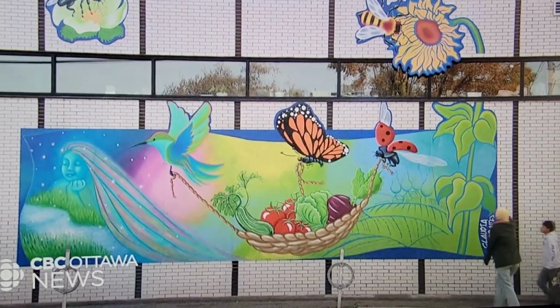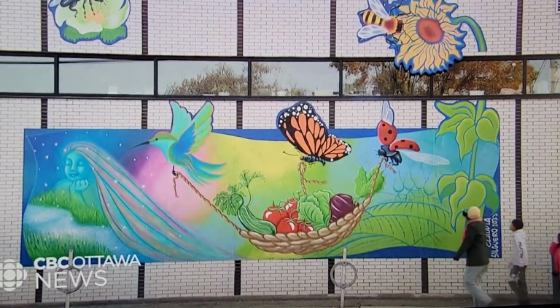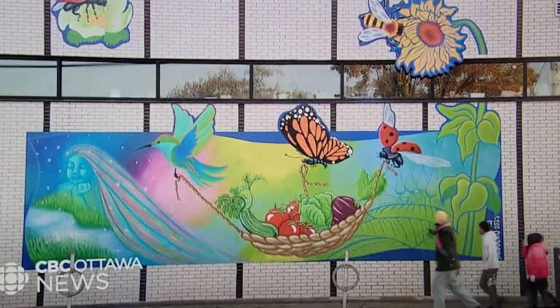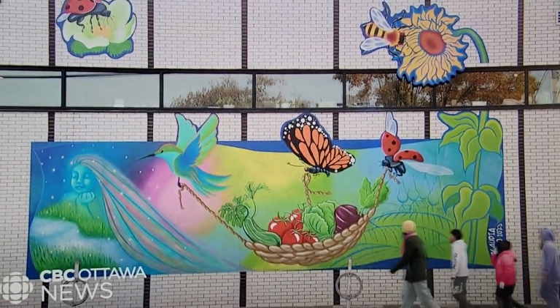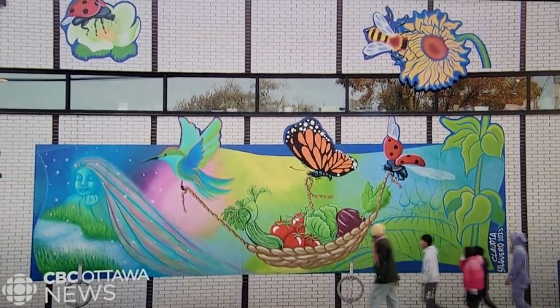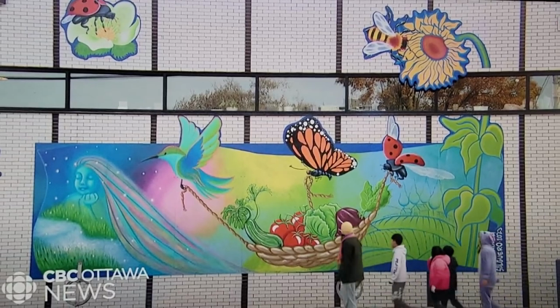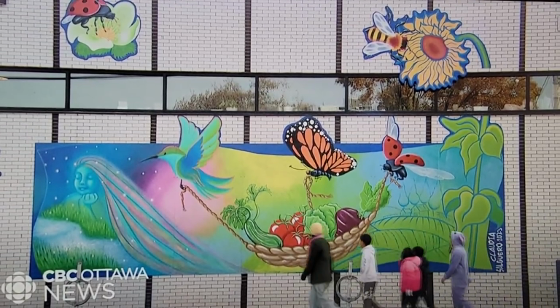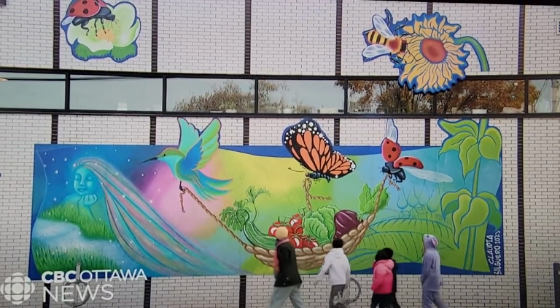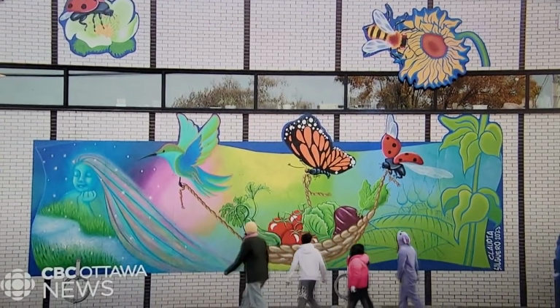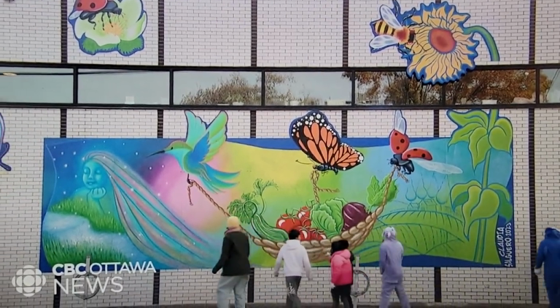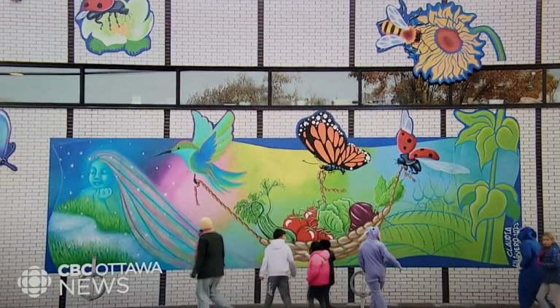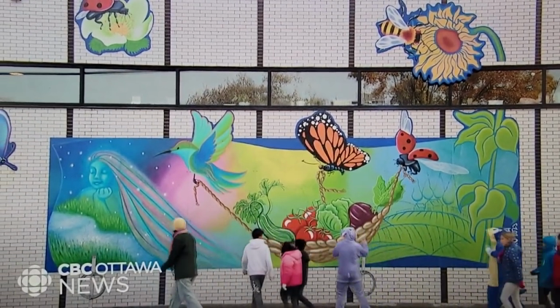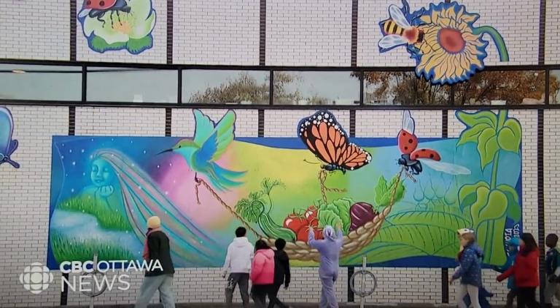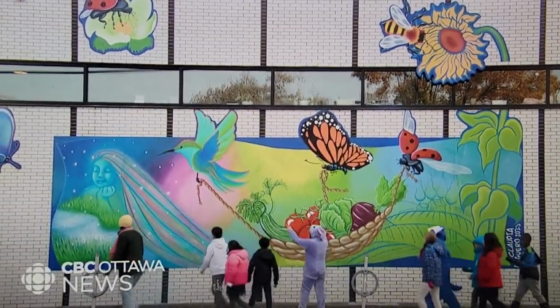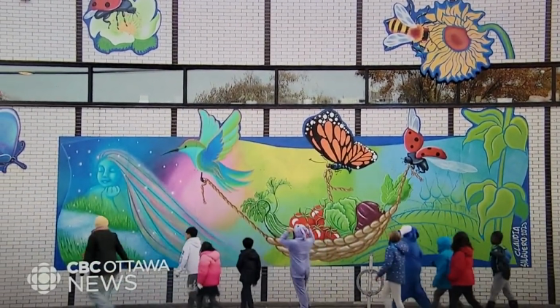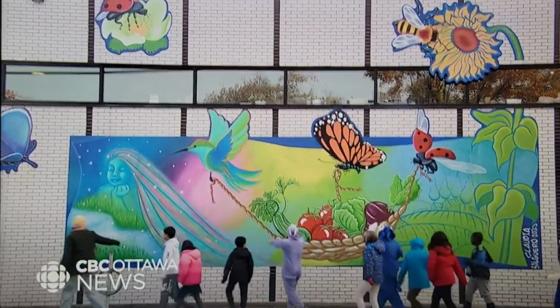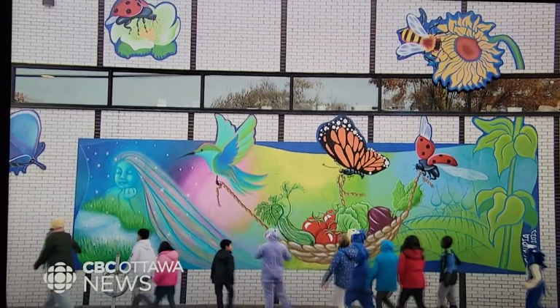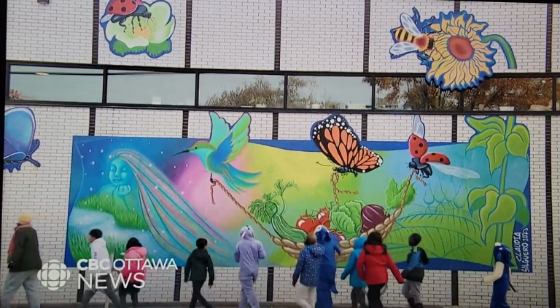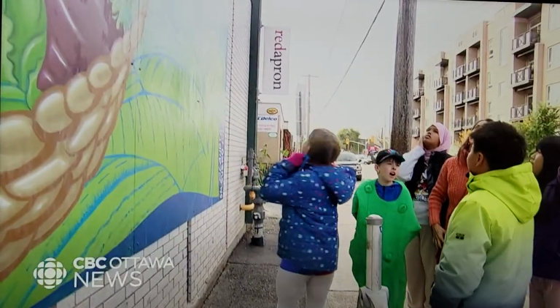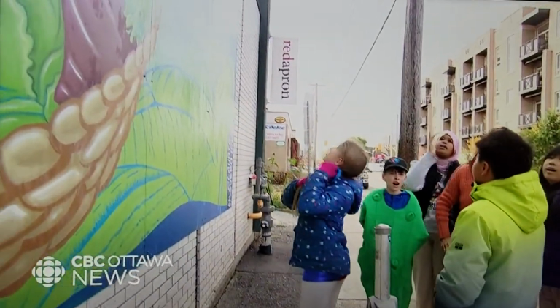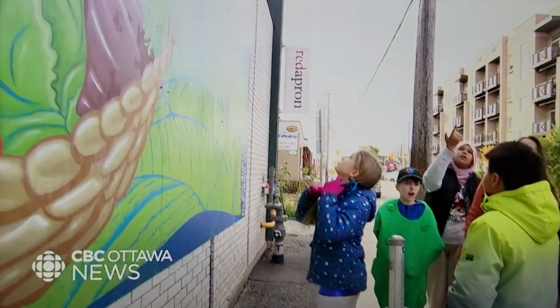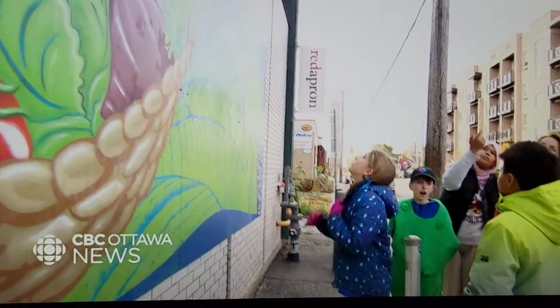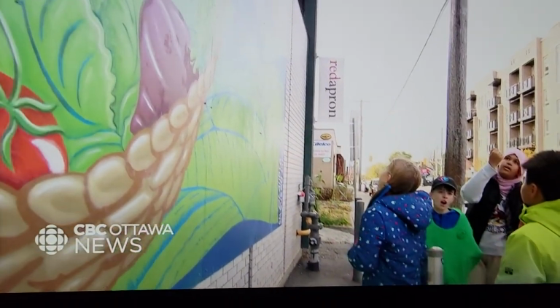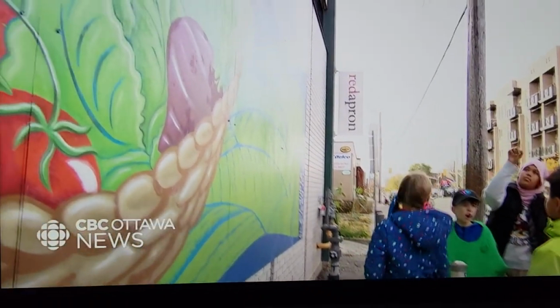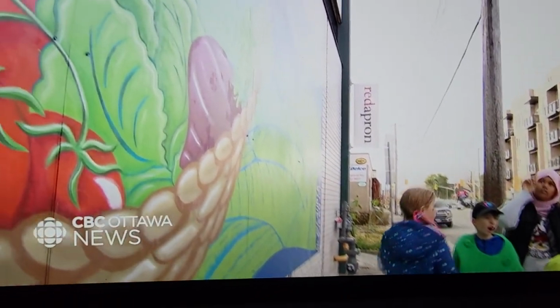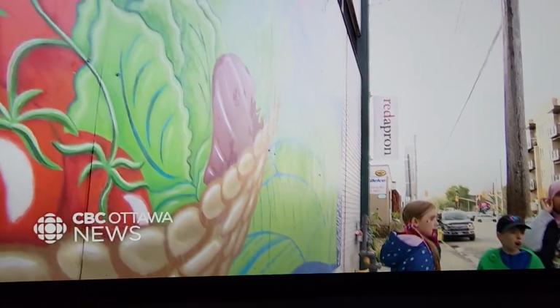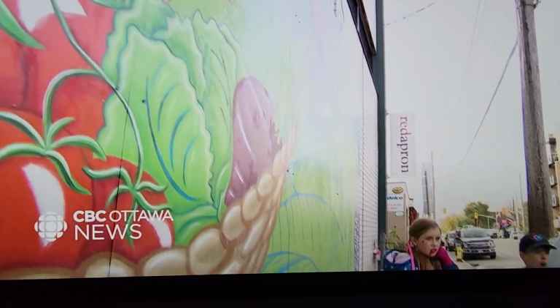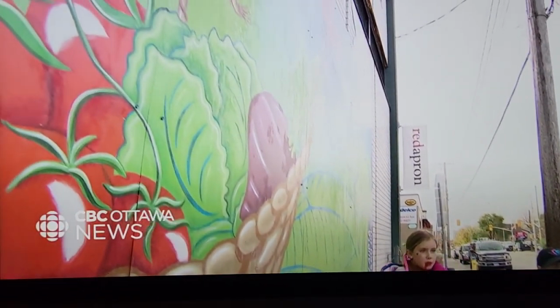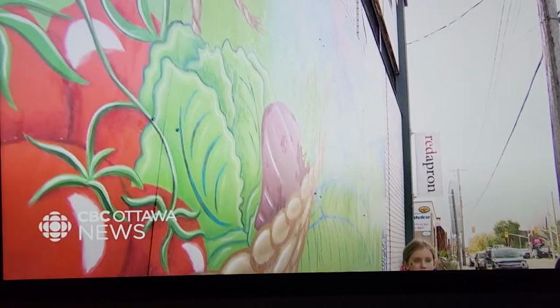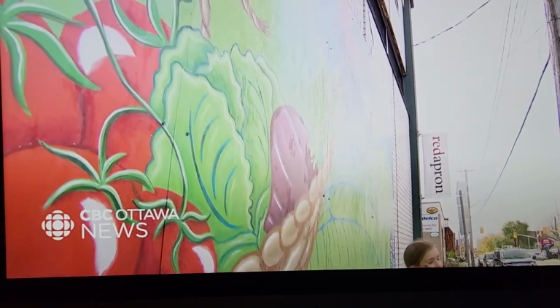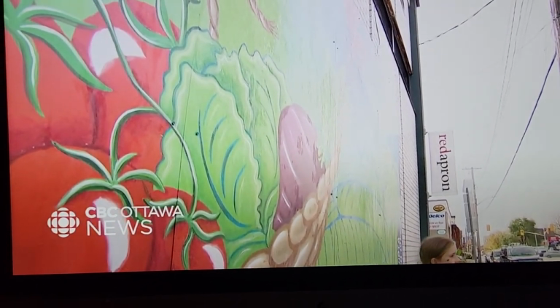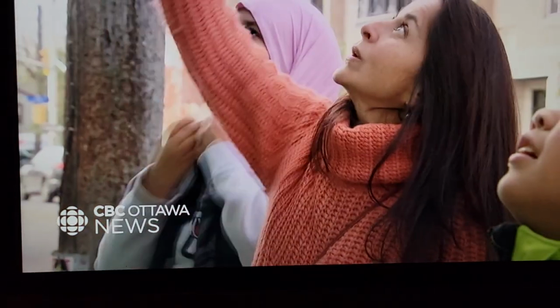On a storefront on Gladstone Street, a new work of bright colours and natural beauty is on display. The young artists who made it are dropping by to see the fruits of their labour.